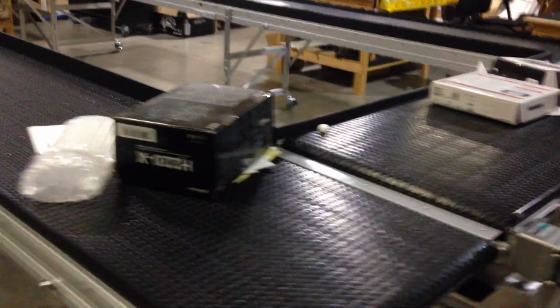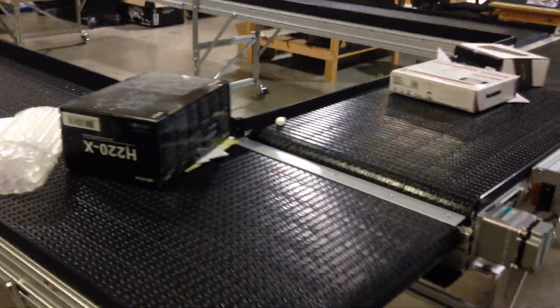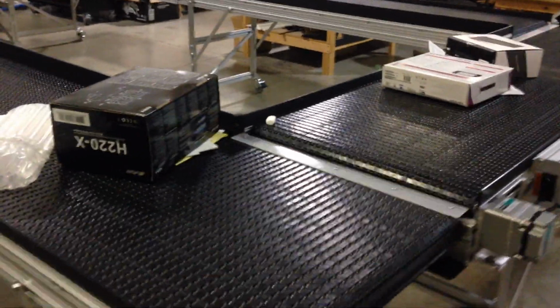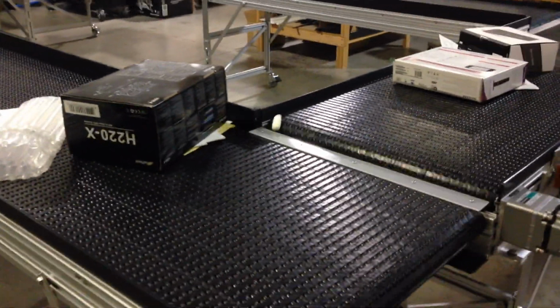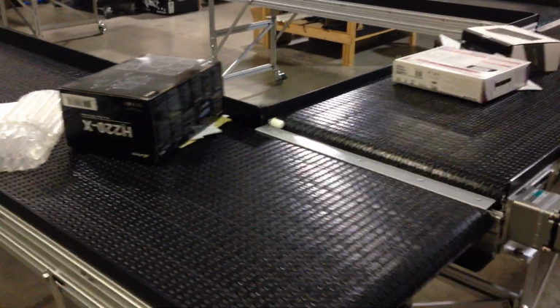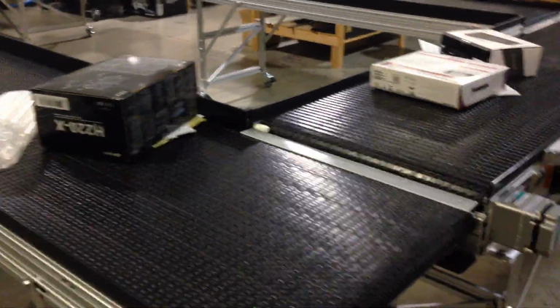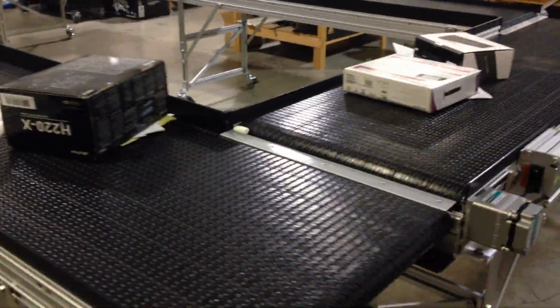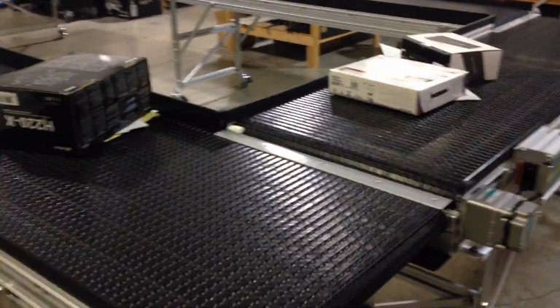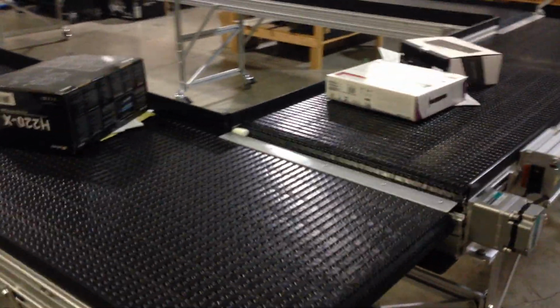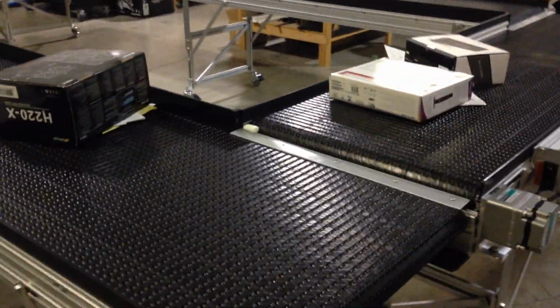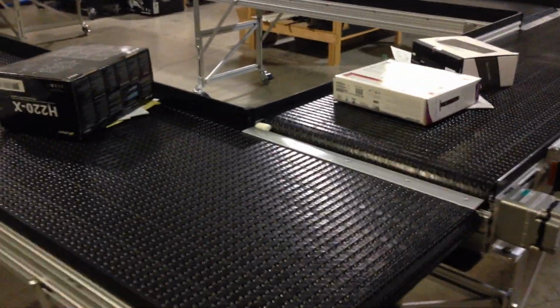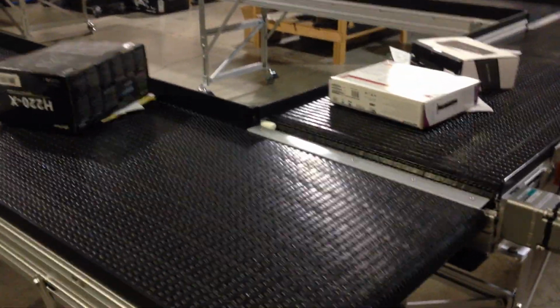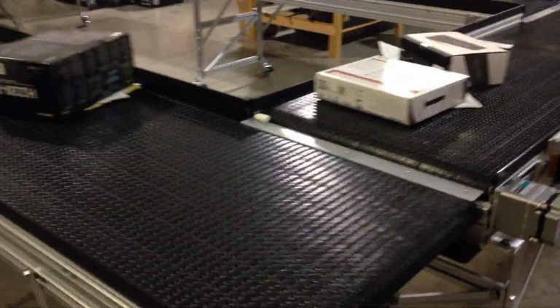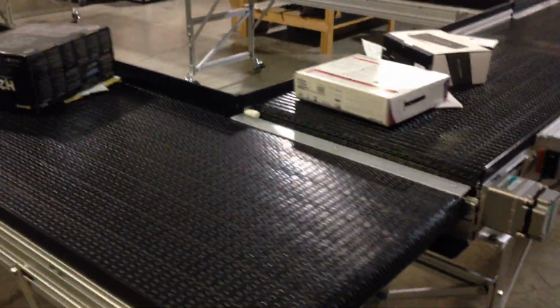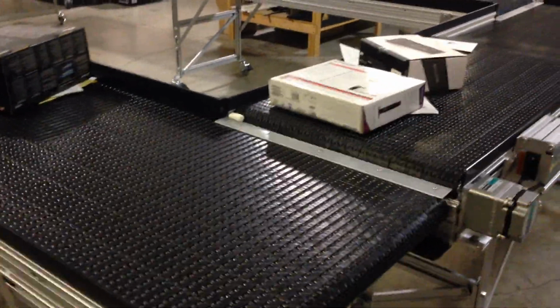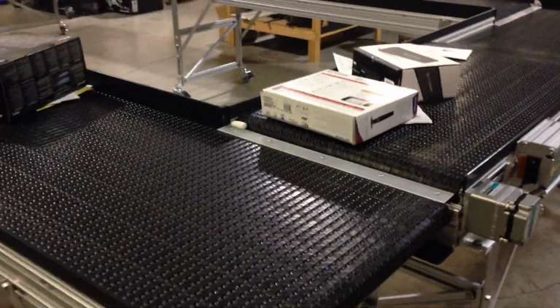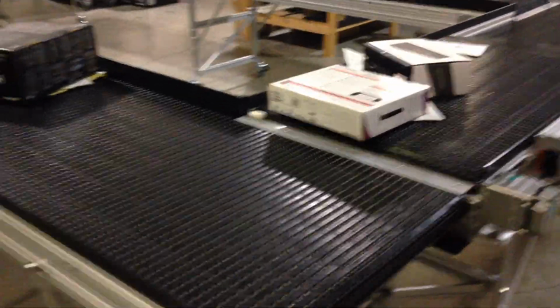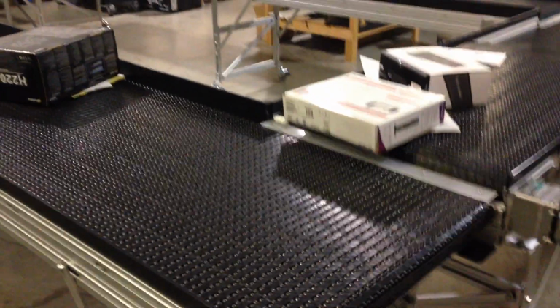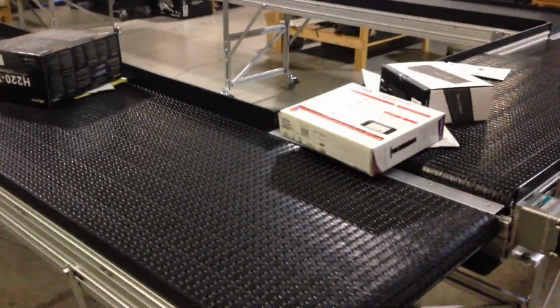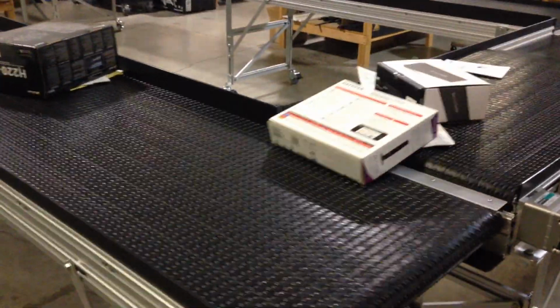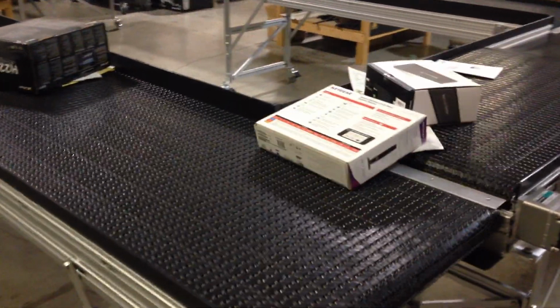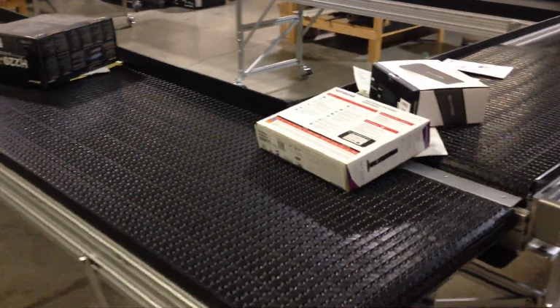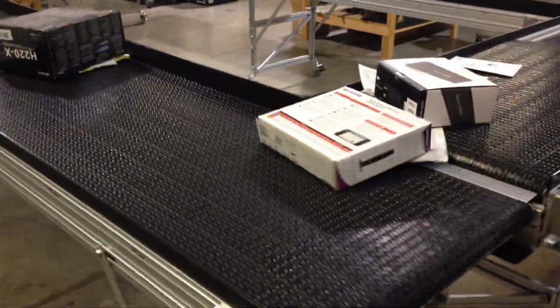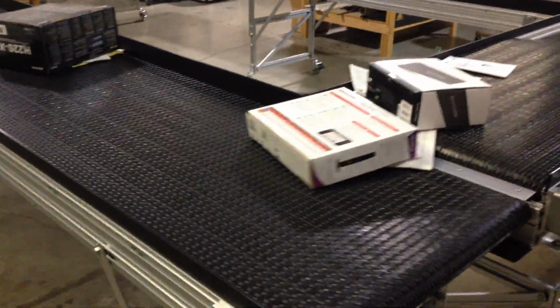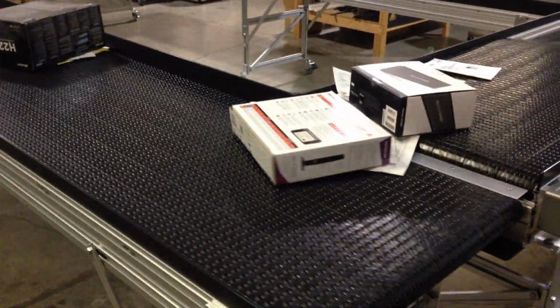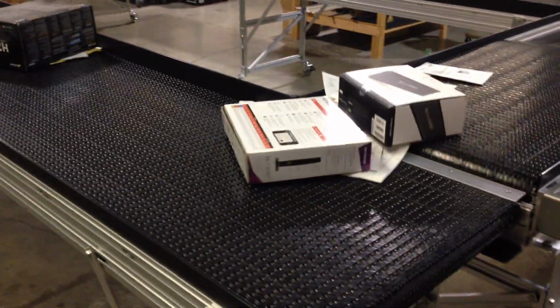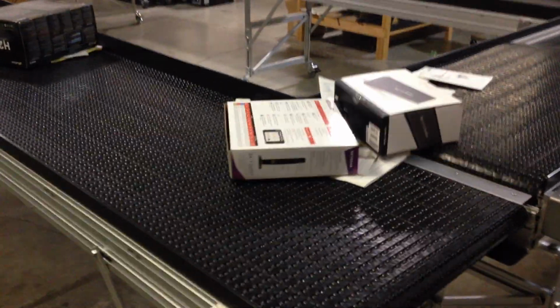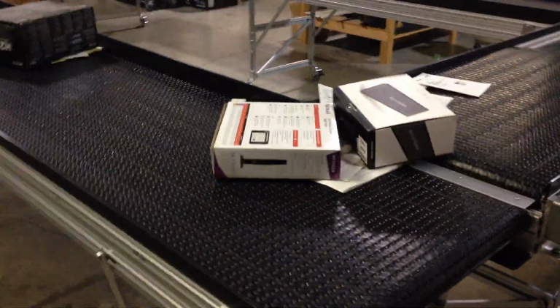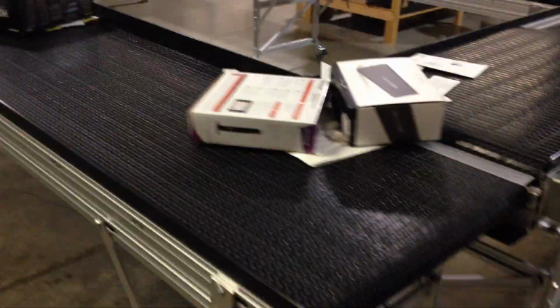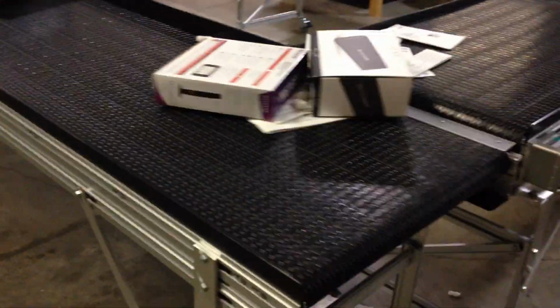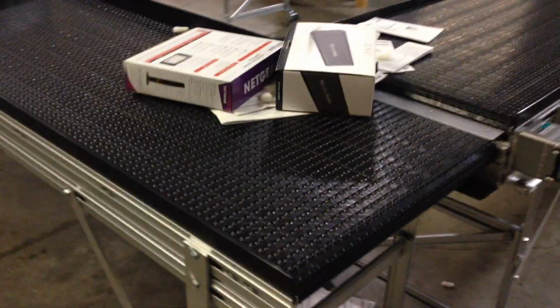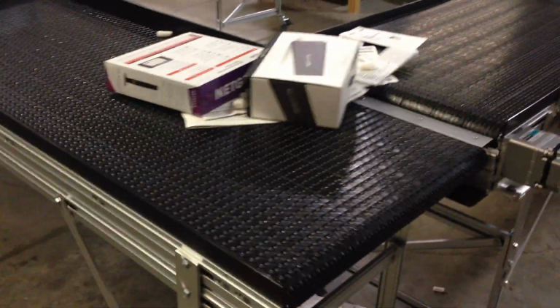It's a lot easier than trying to sort through a pile on a table. It's manufactured by Safe Conveyor in Swansea, Massachusetts. Thanks for watching.